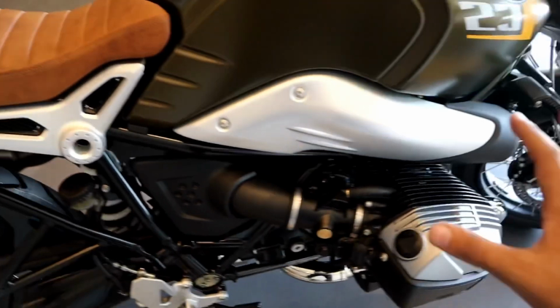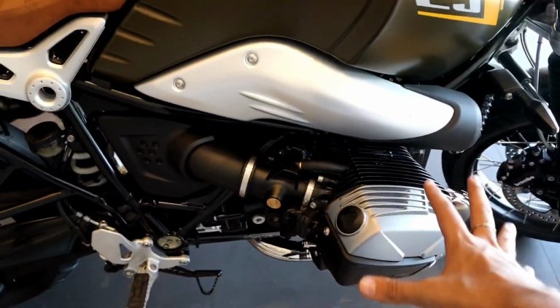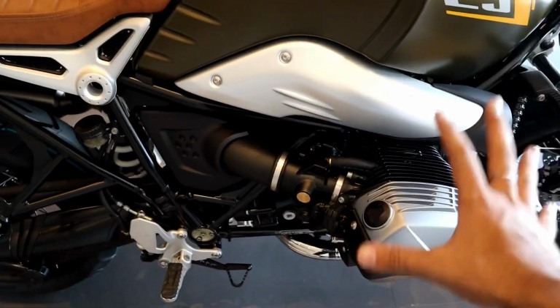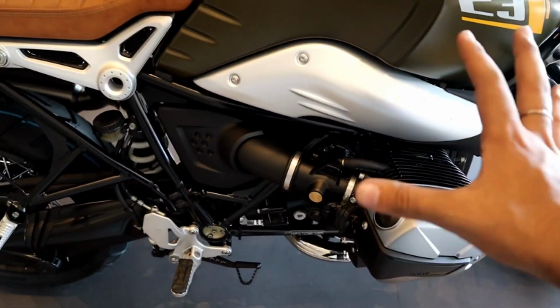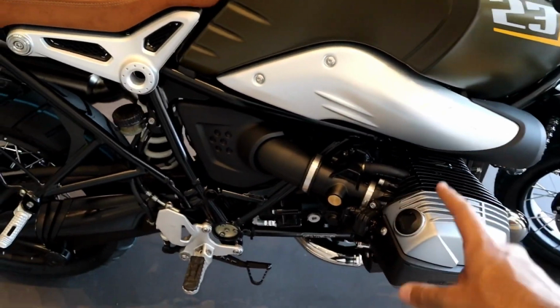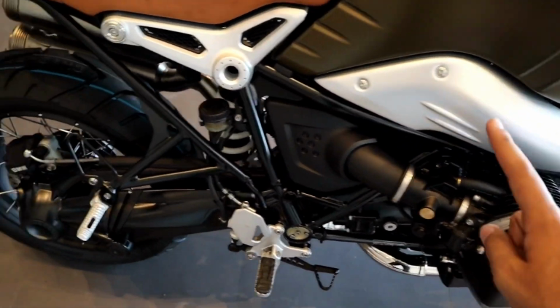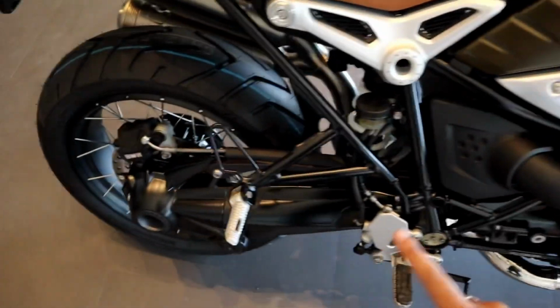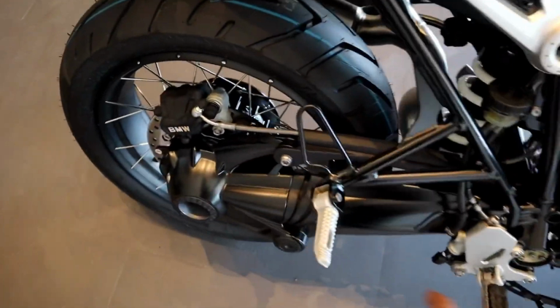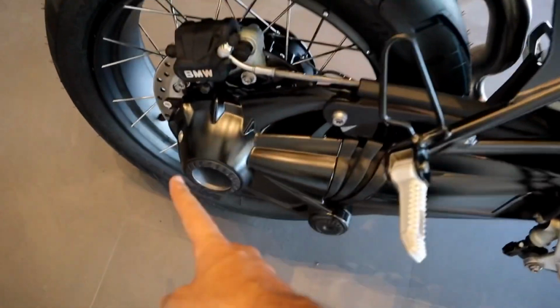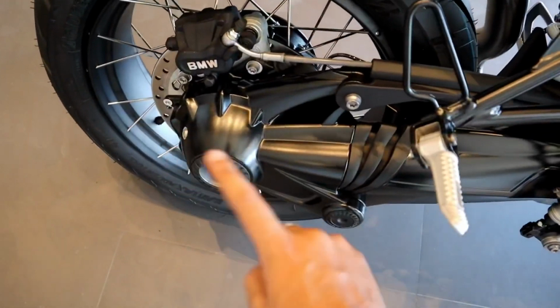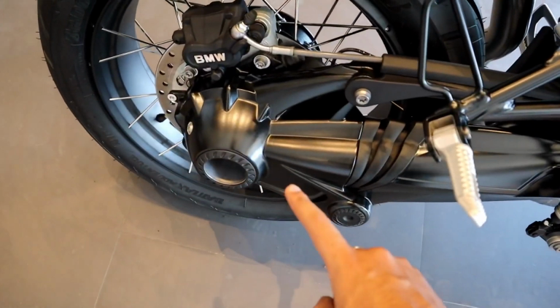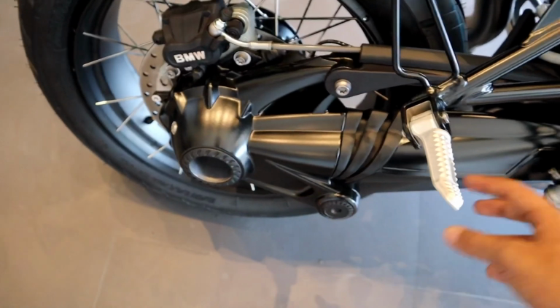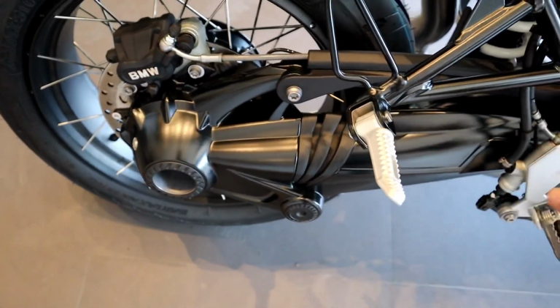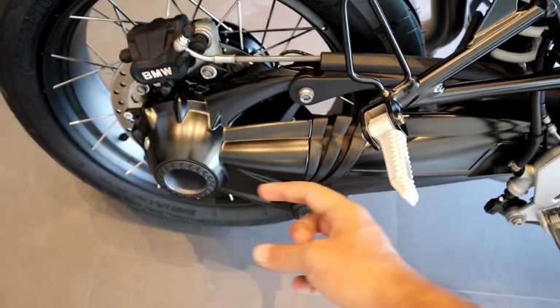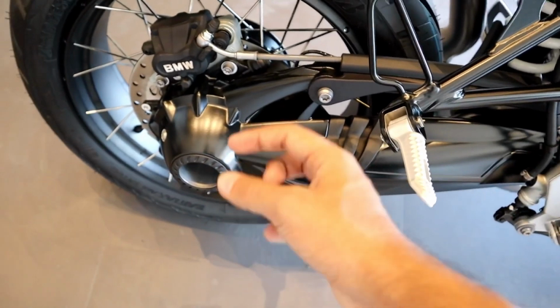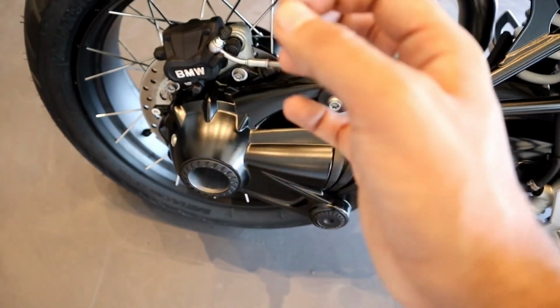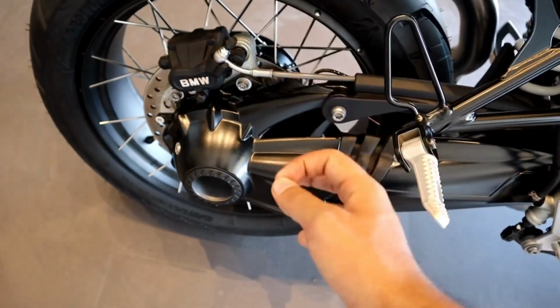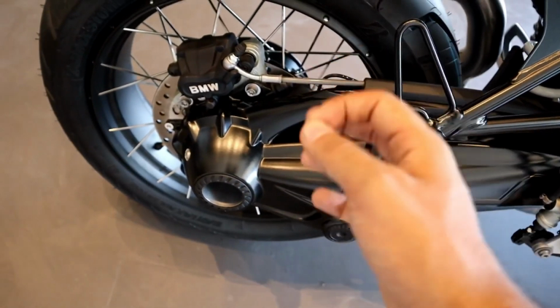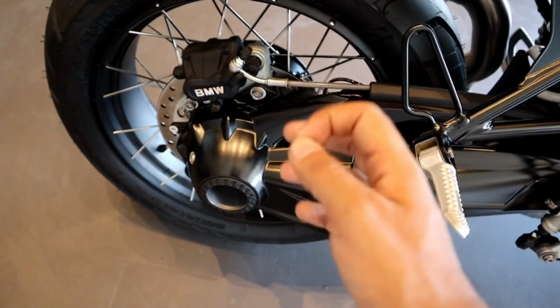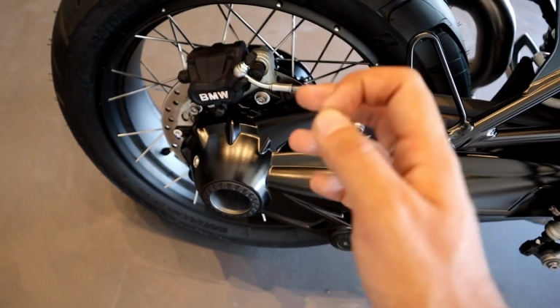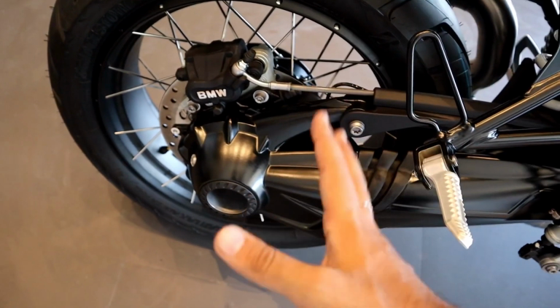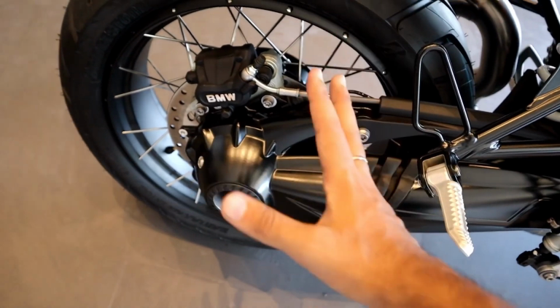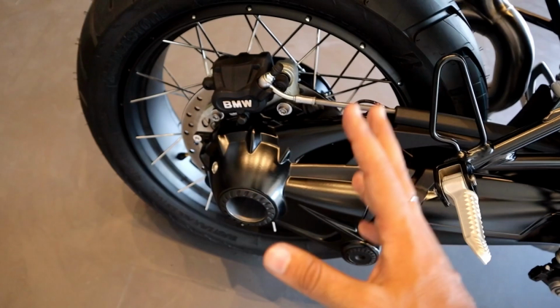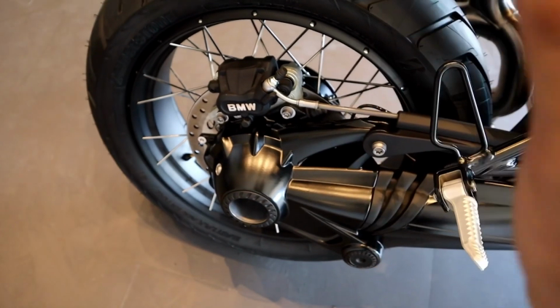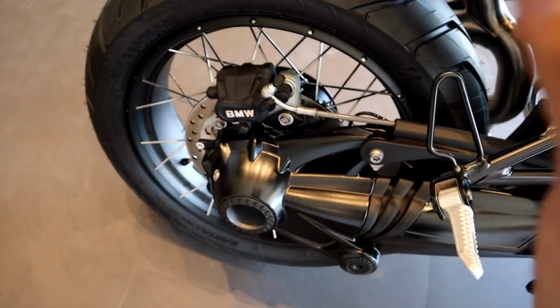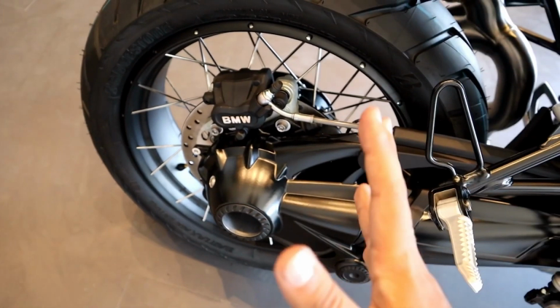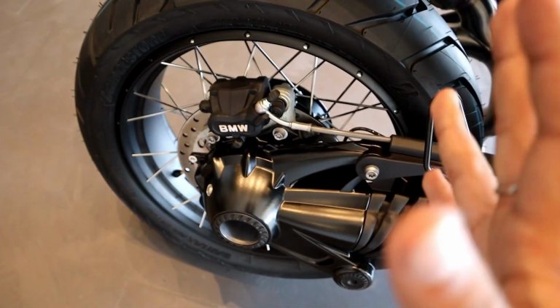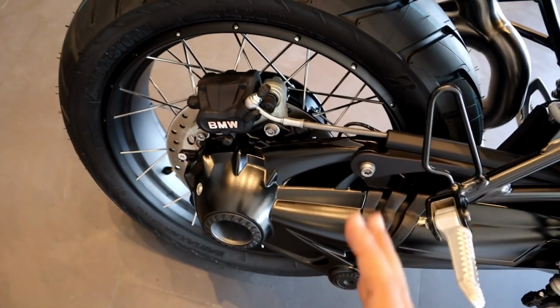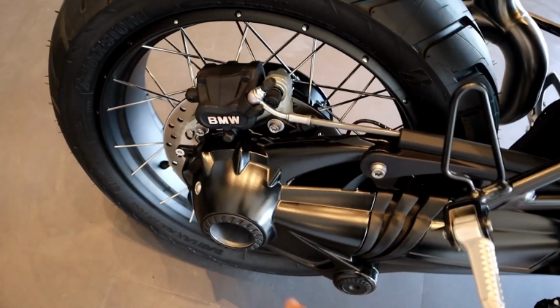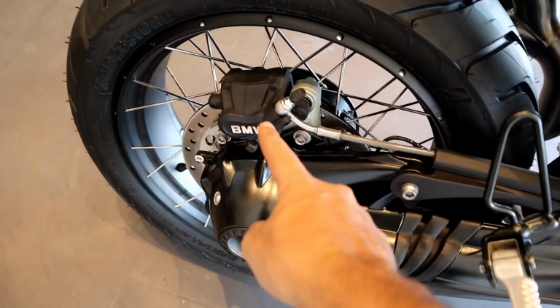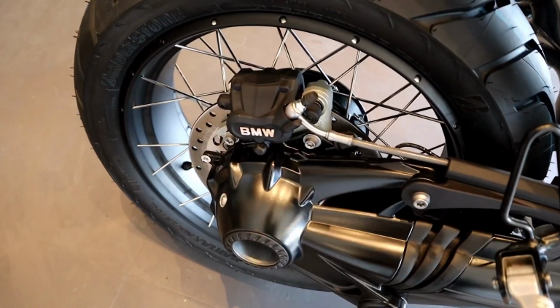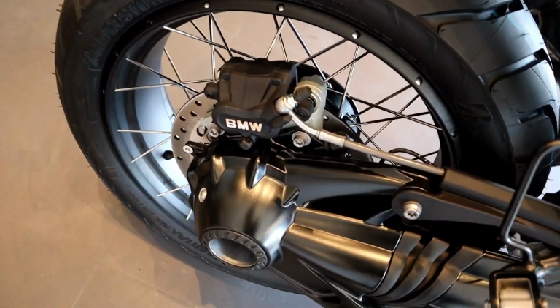This is a shaft driven bike — there is no chain in this bike. The shaft driven bikes deliver the purest power to the rear wheel, and I really love shaft driven bikes.